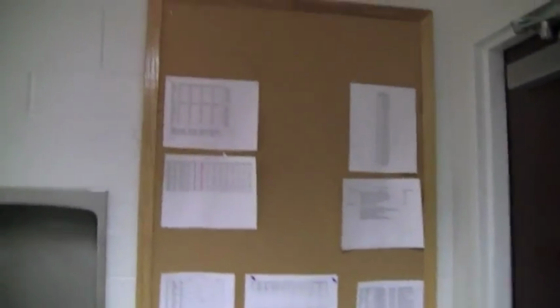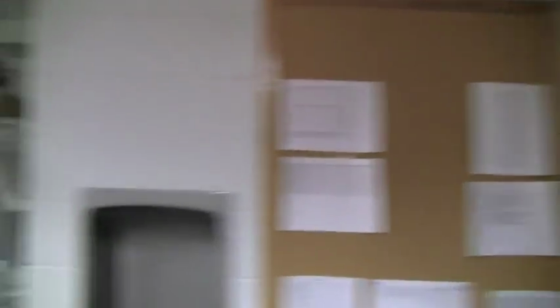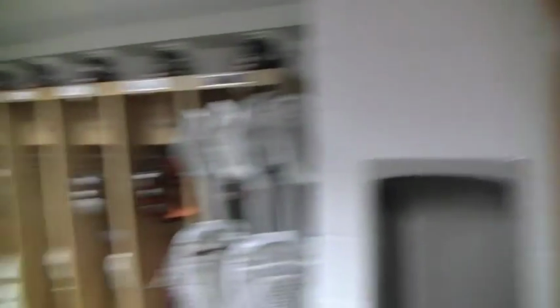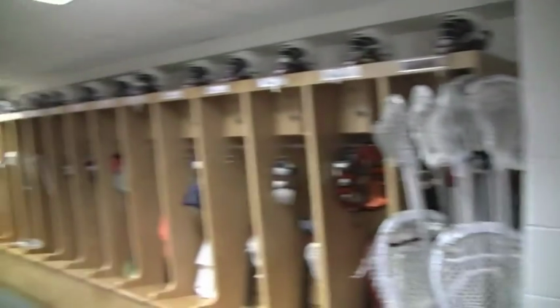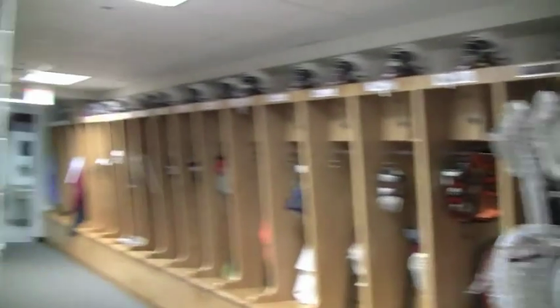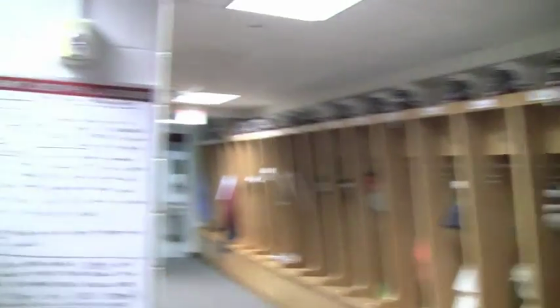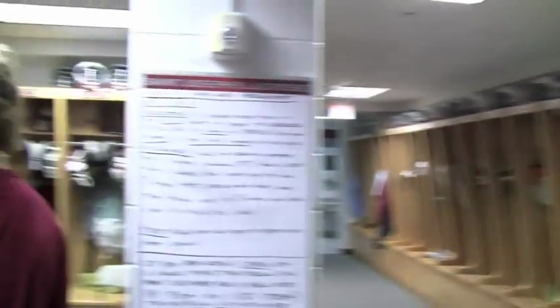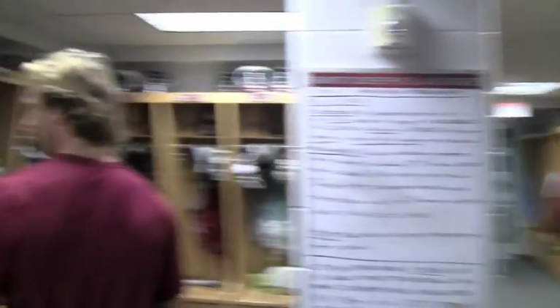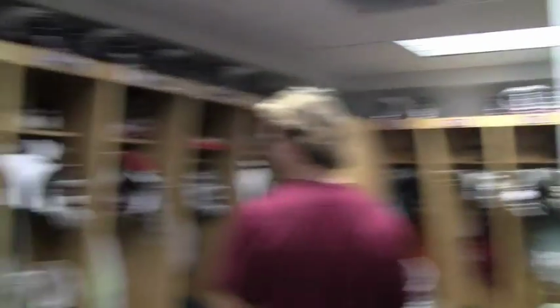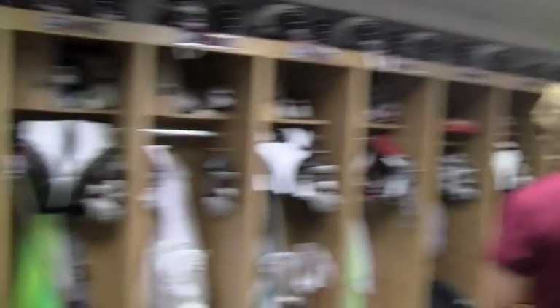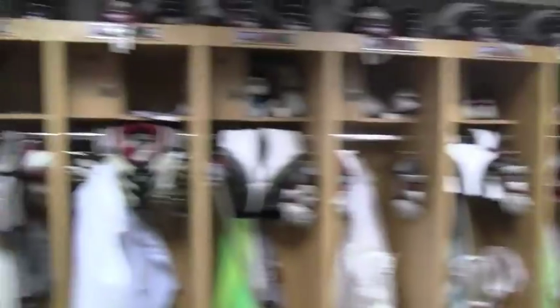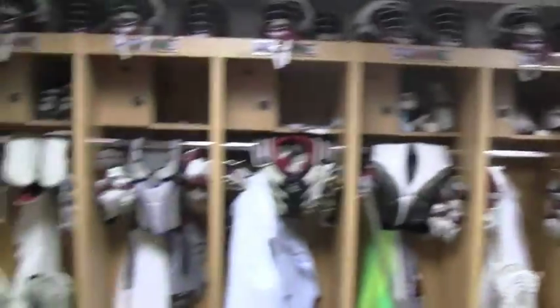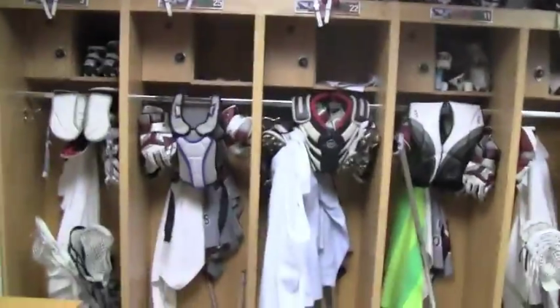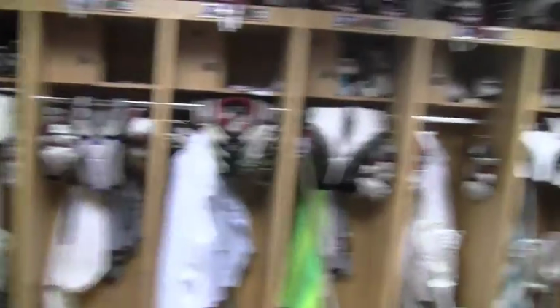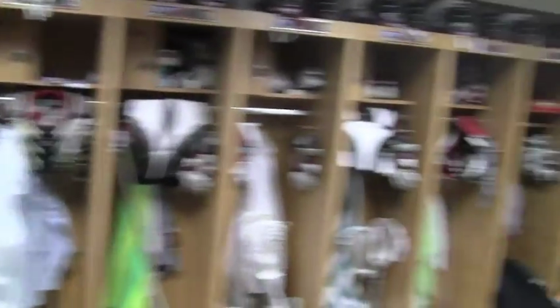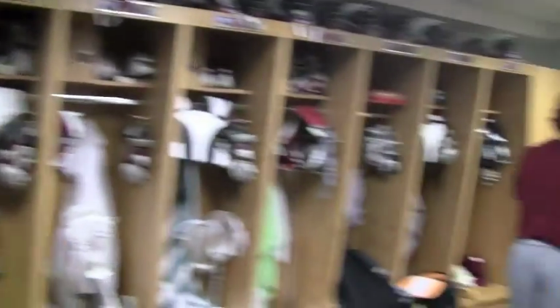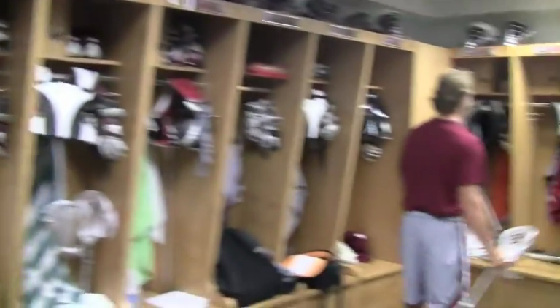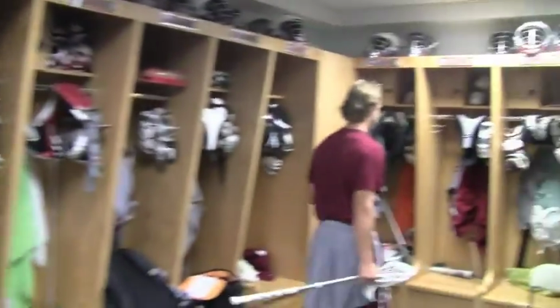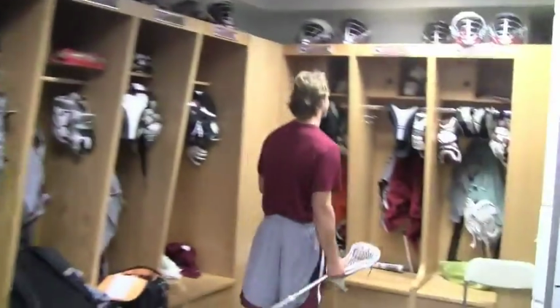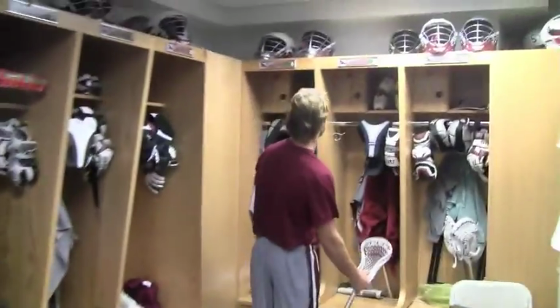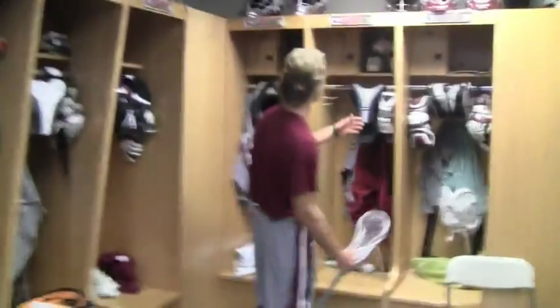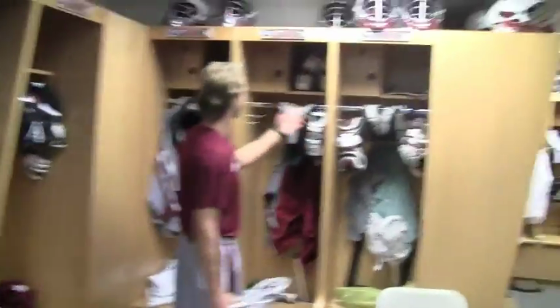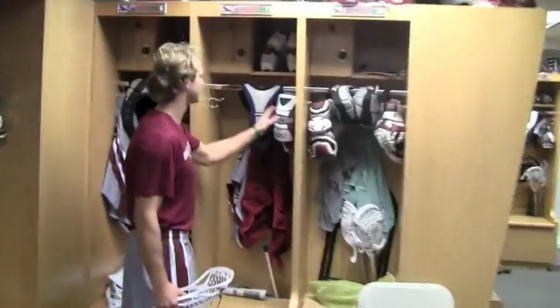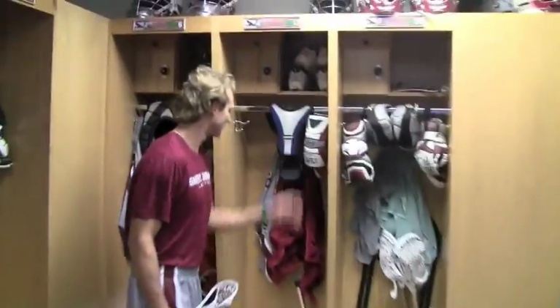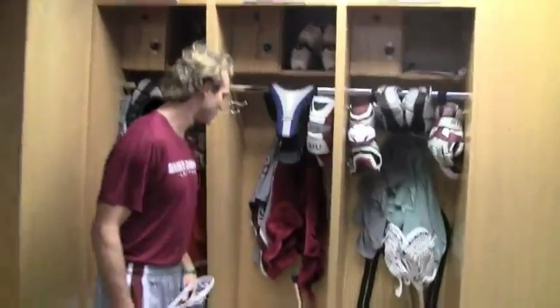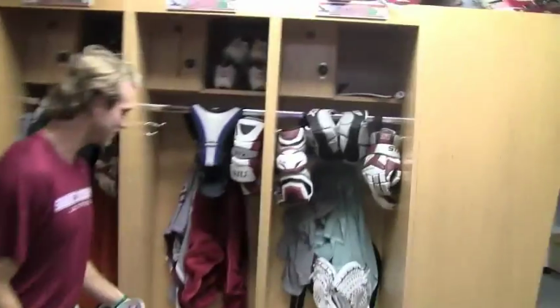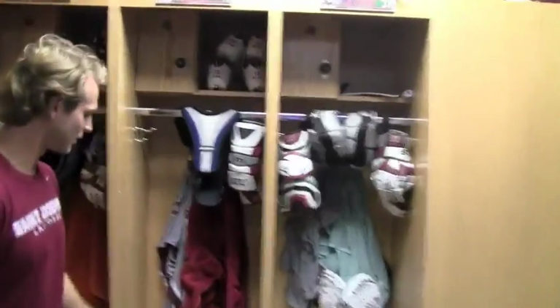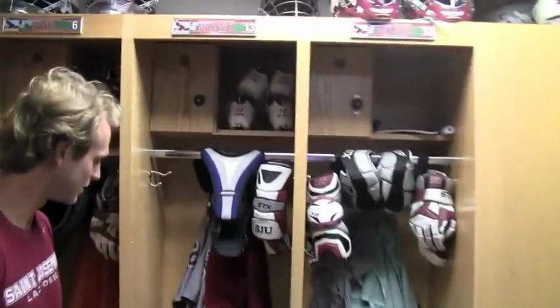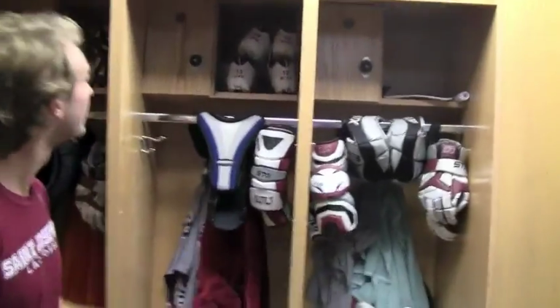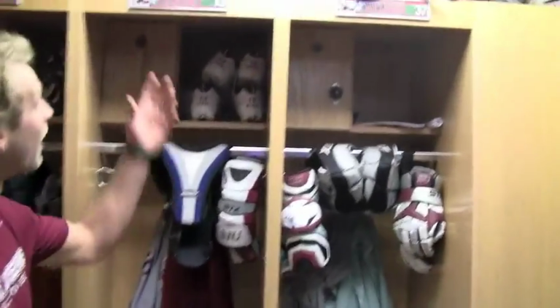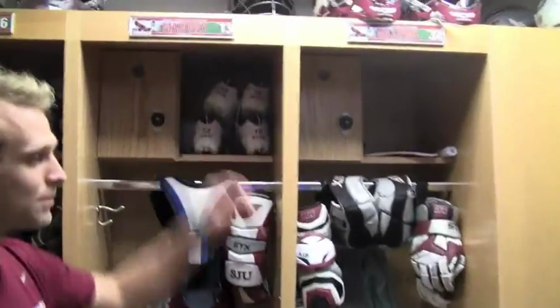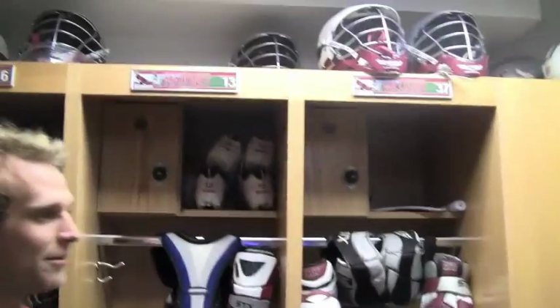Around here is where seniors and juniors are, and this is my locker right here. You can see some of the gear we've got — cleats, elbow pads, gloves, and helmets up top.